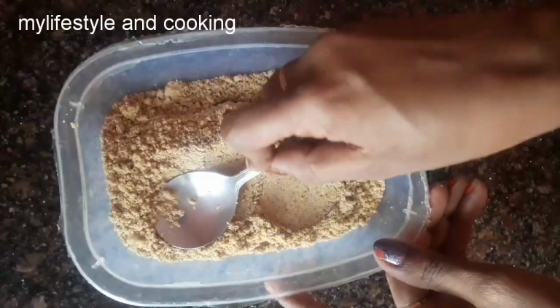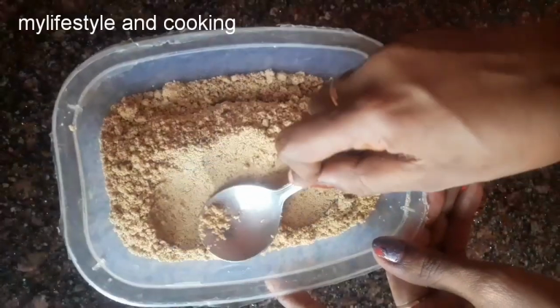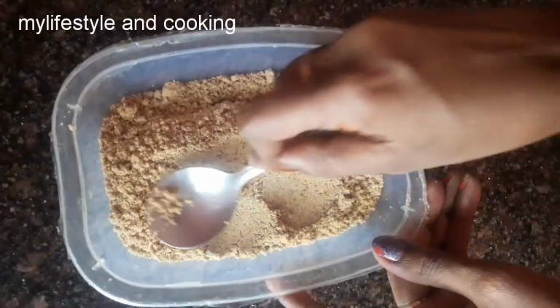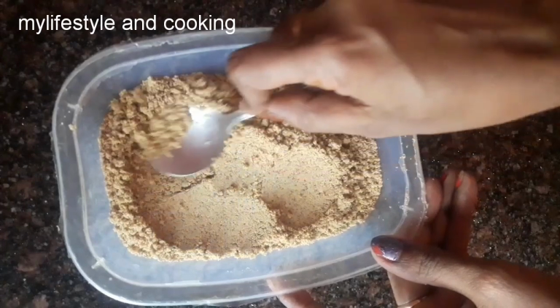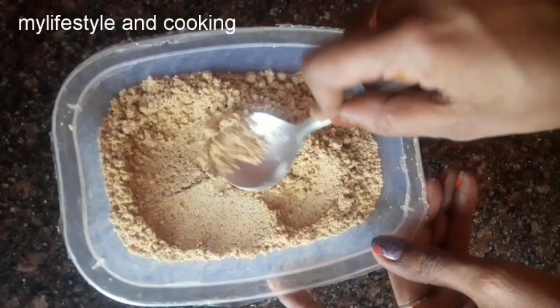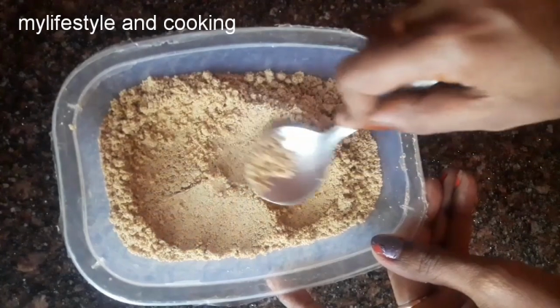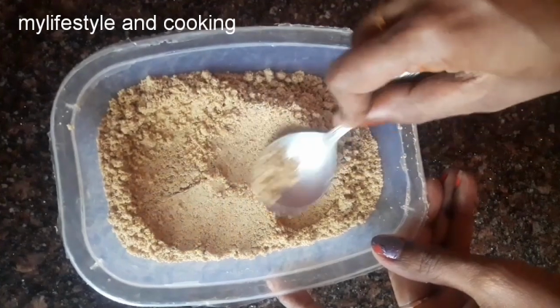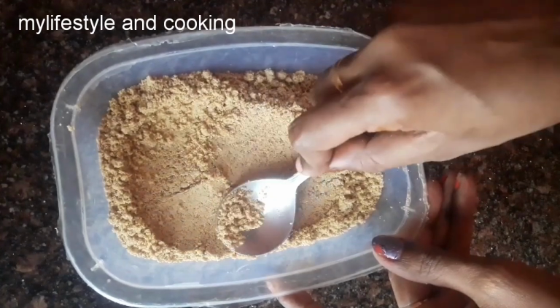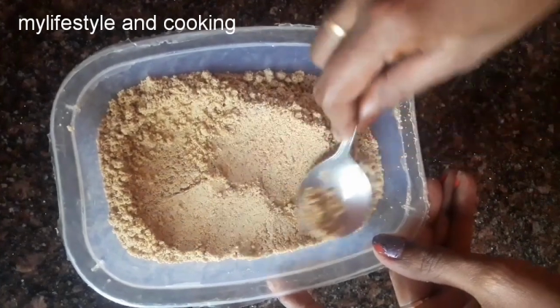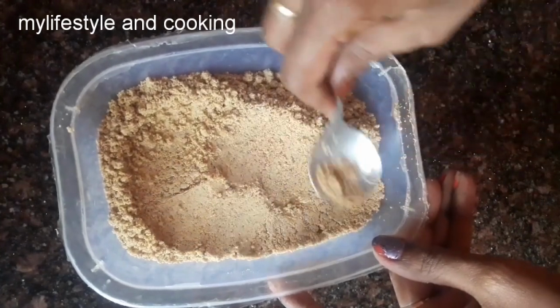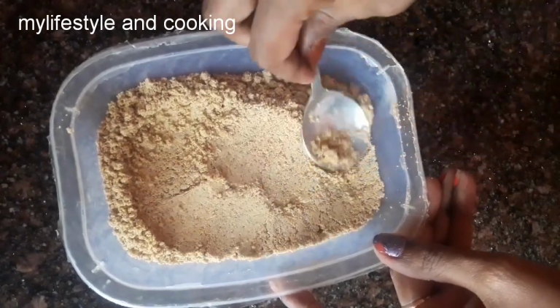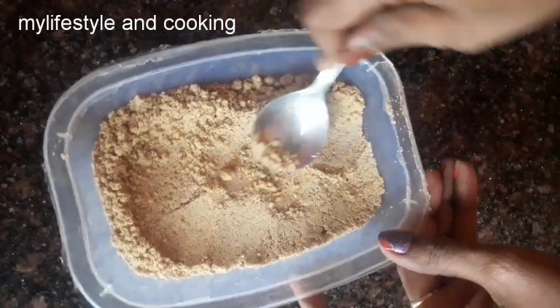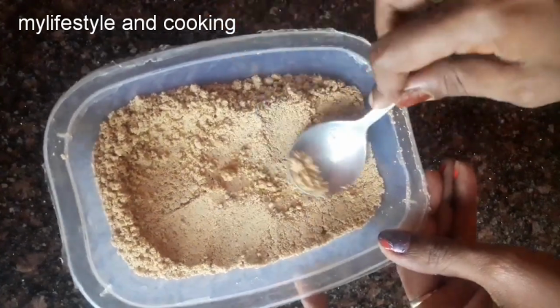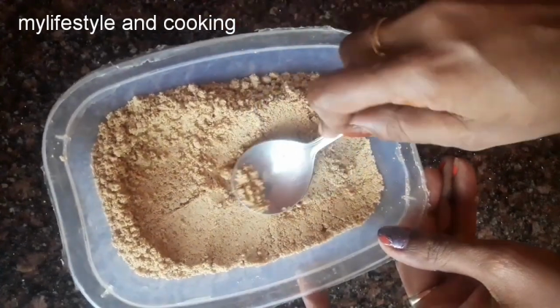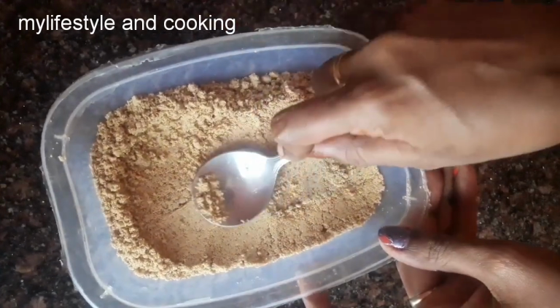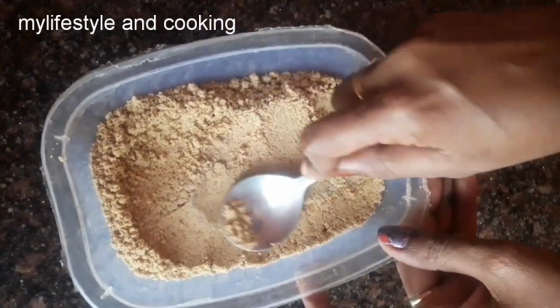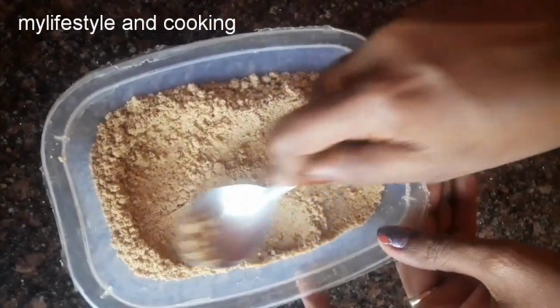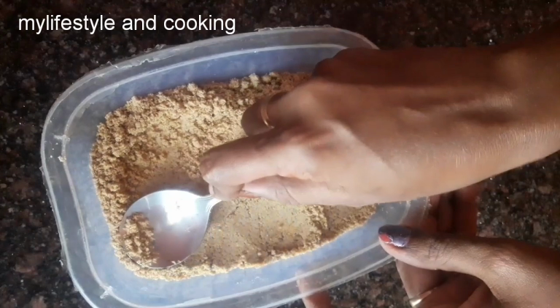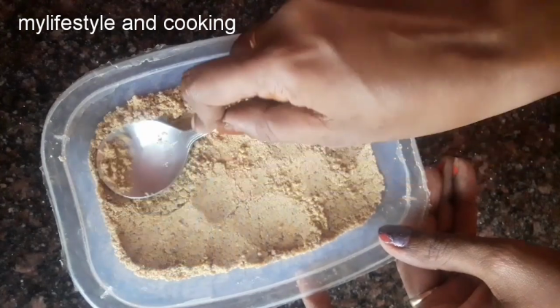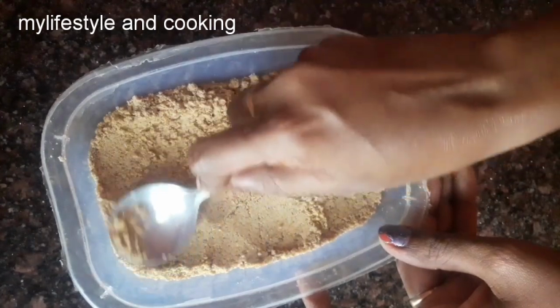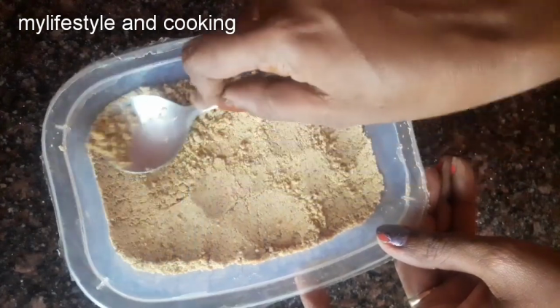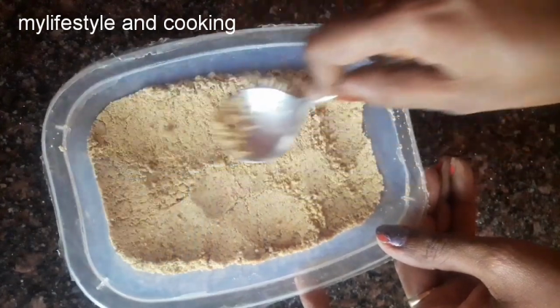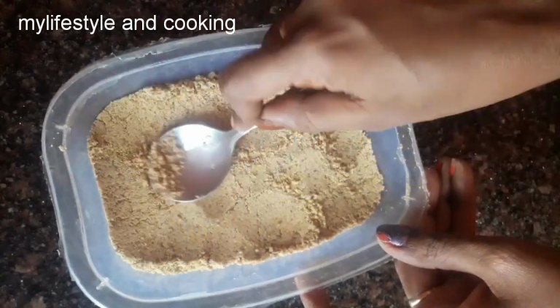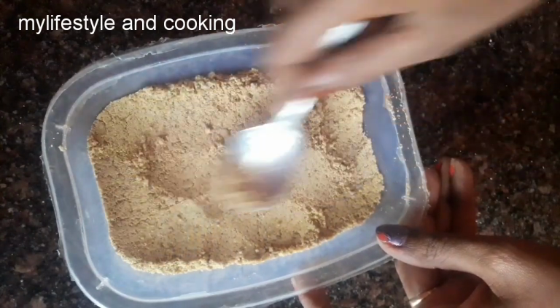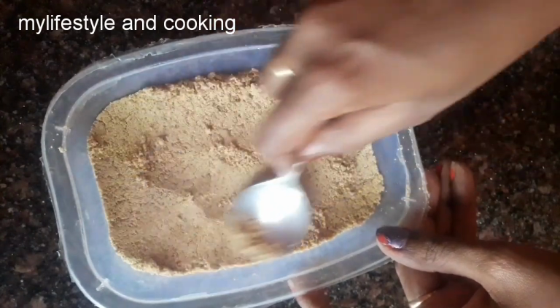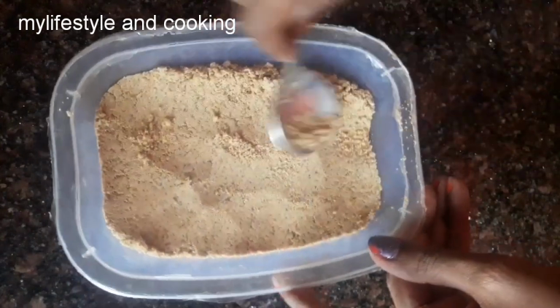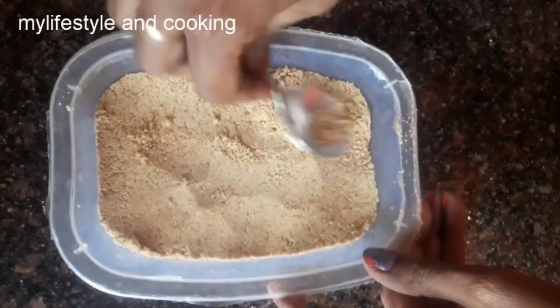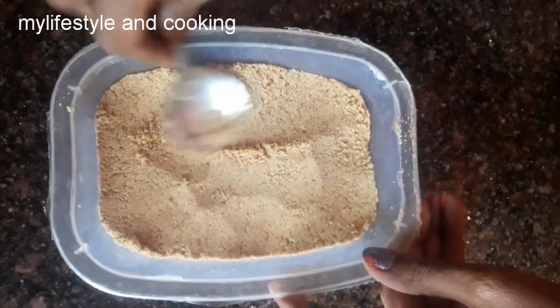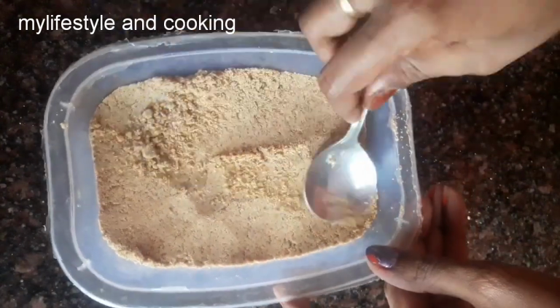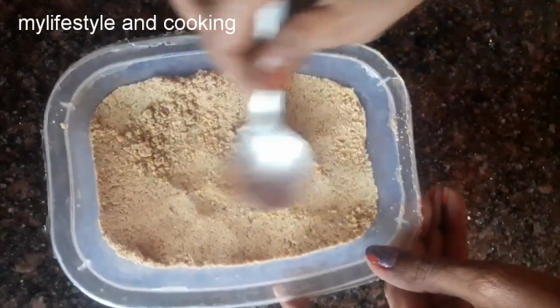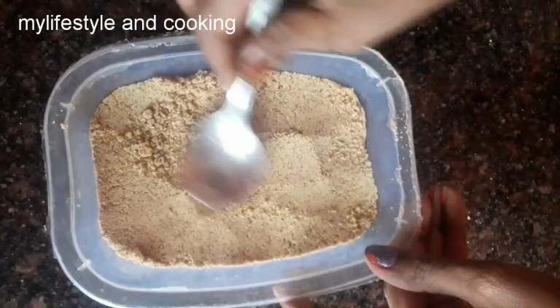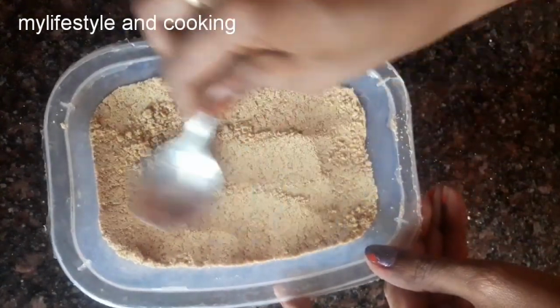1 spoon — press the spoon. We don't need to make anything in the baking pan. We will make it a little bit different. Let's try it.